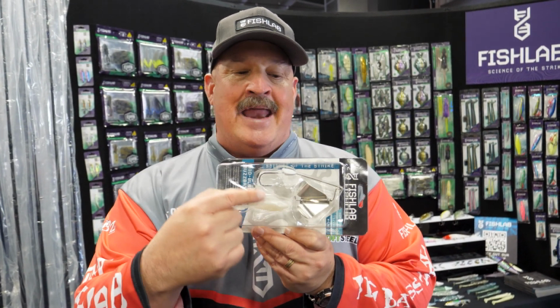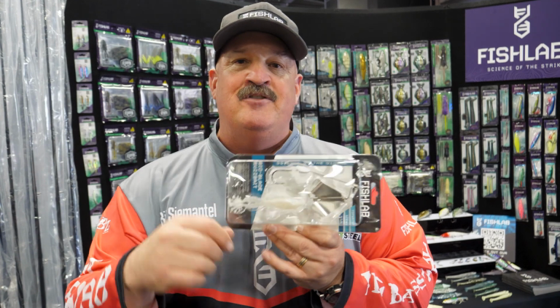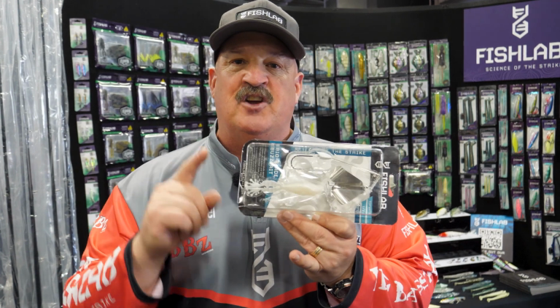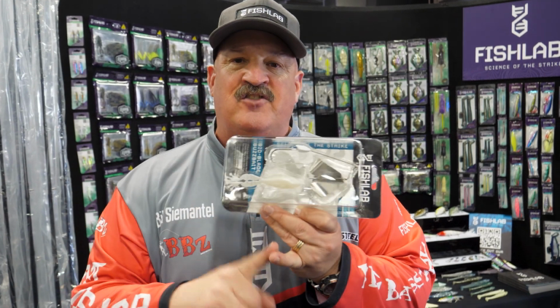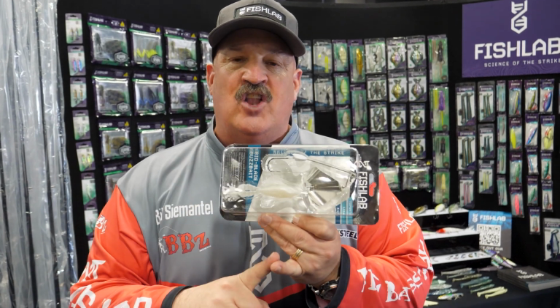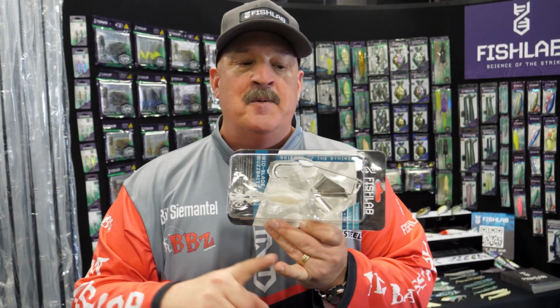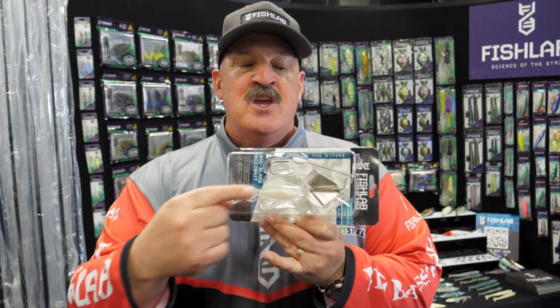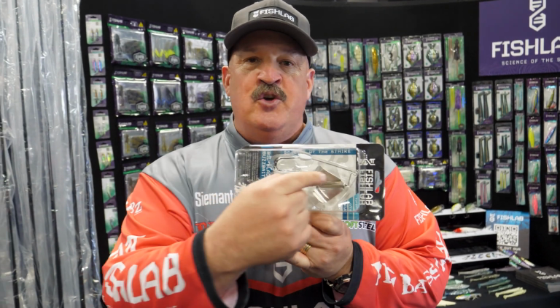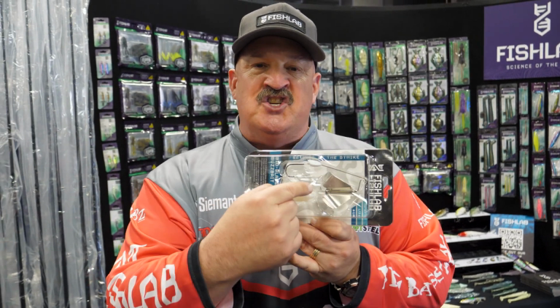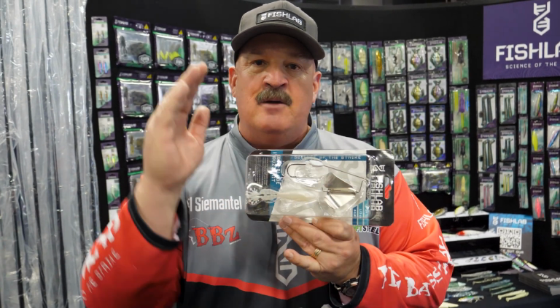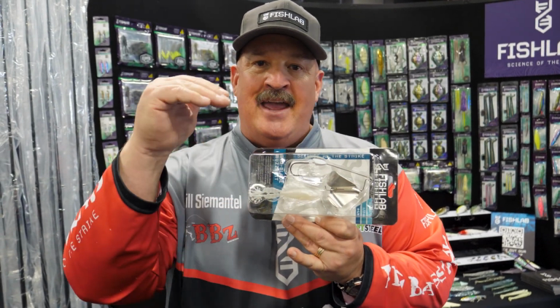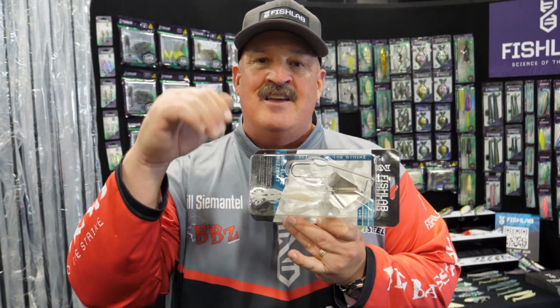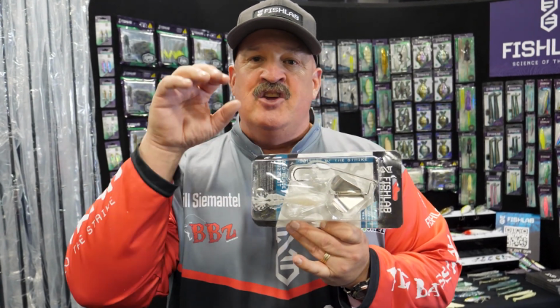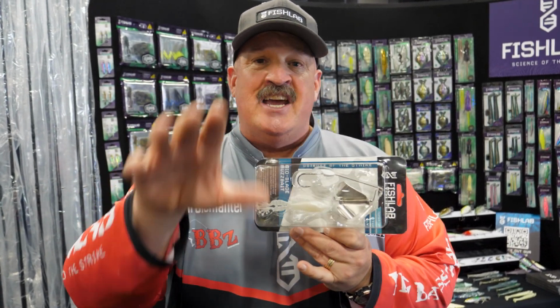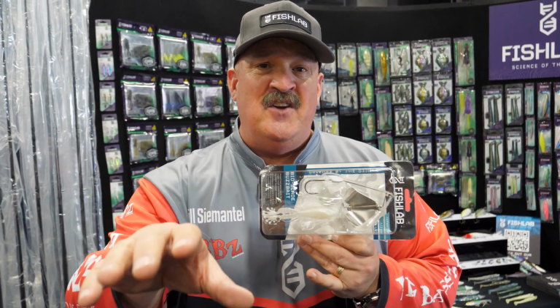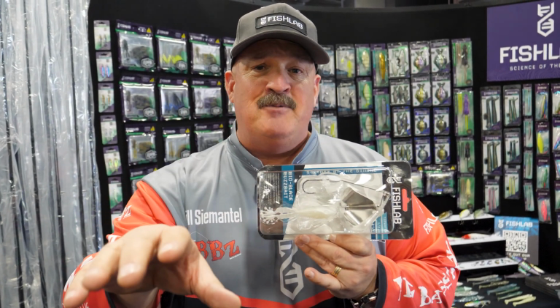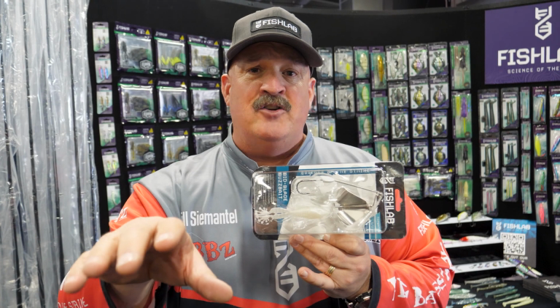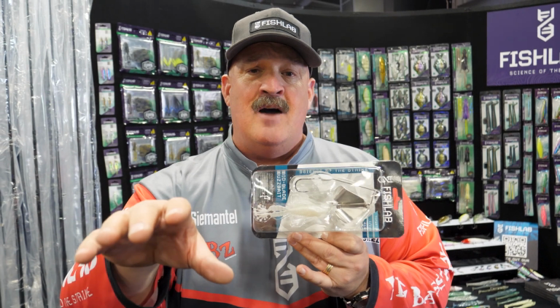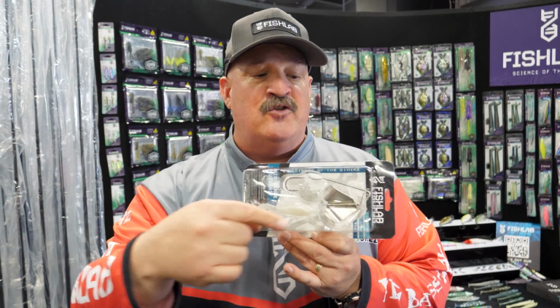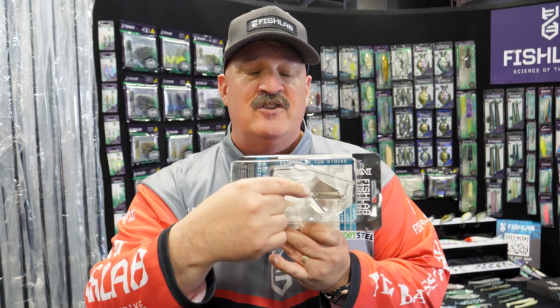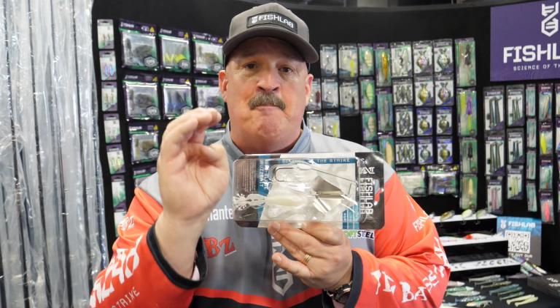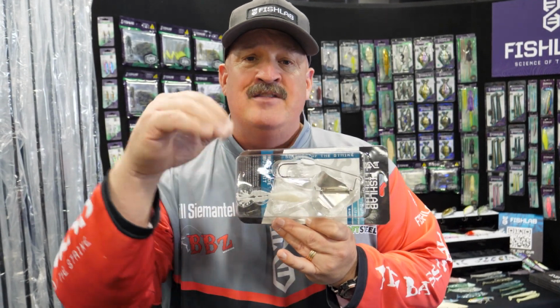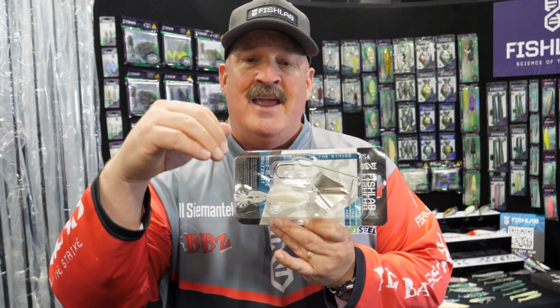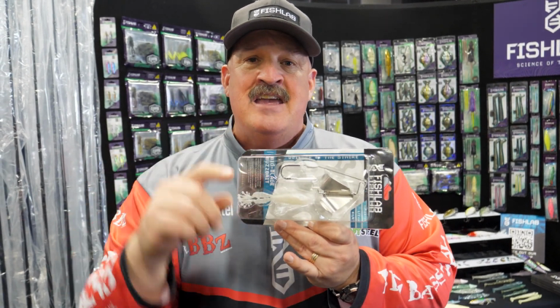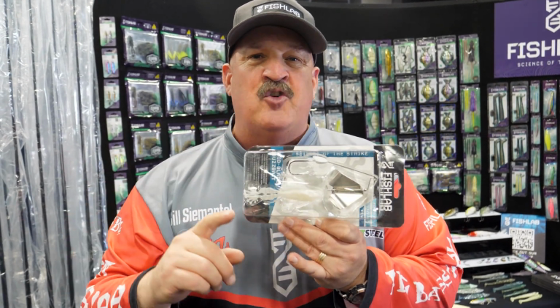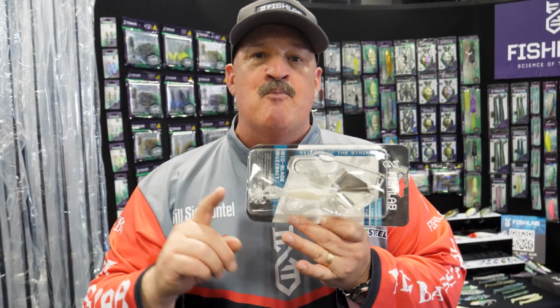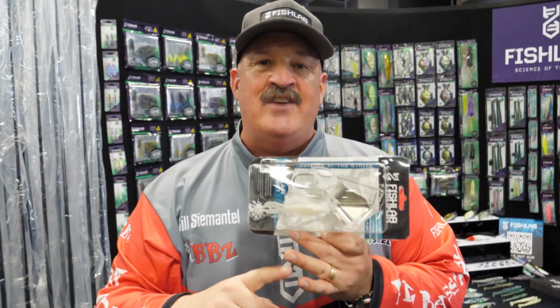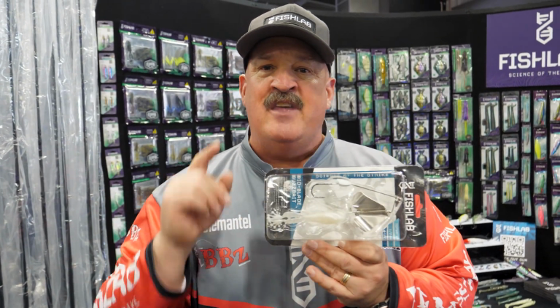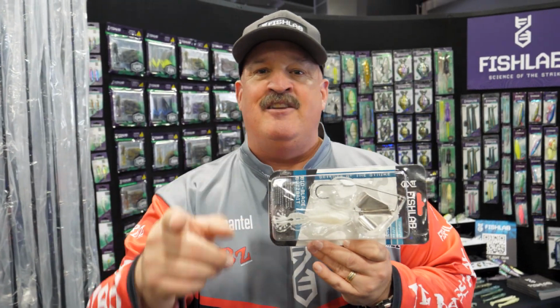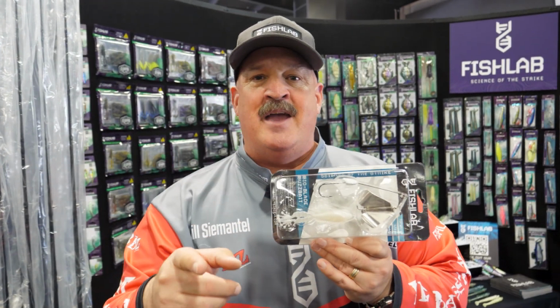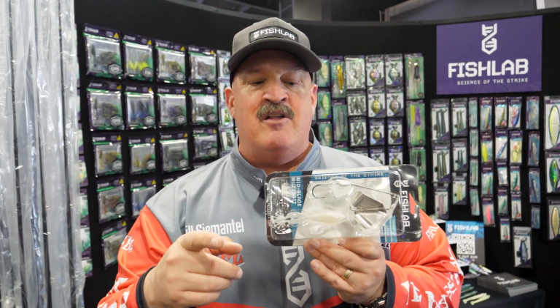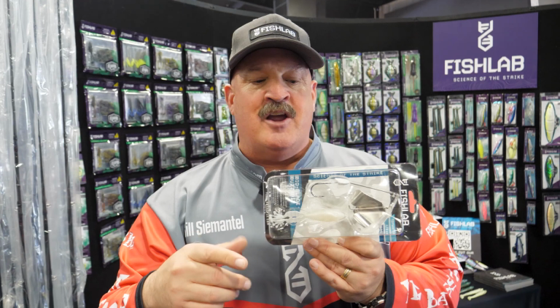What happens is you can fish this slower, you can adjust the blades. You can check out fishlabtackle.com for instructions on bending the blades and creating more sound than any spinnerbait out on the market.